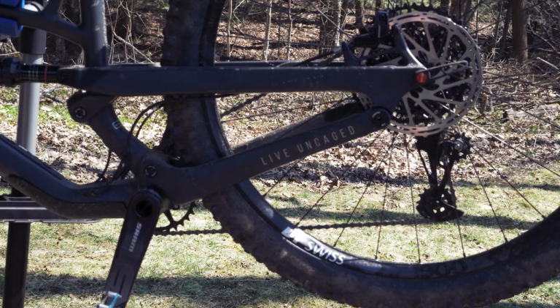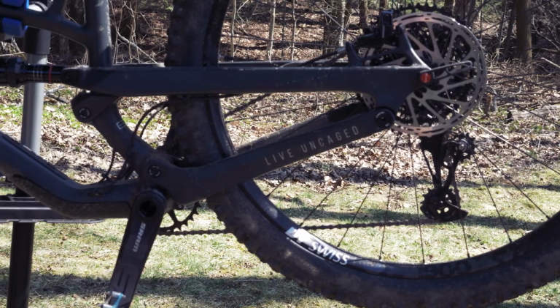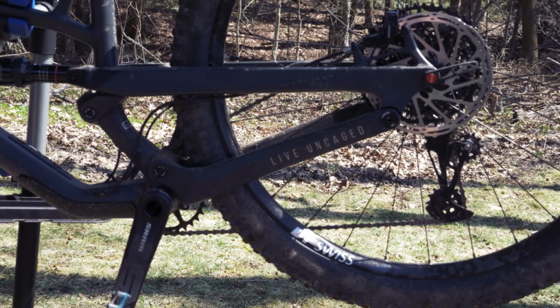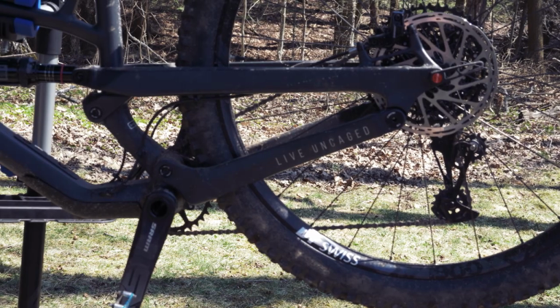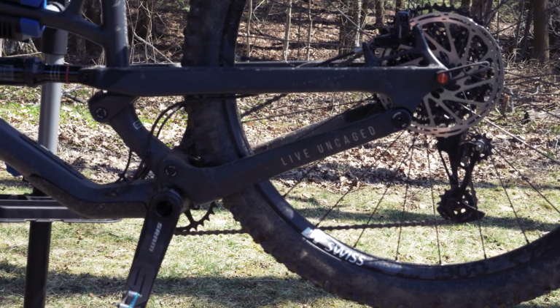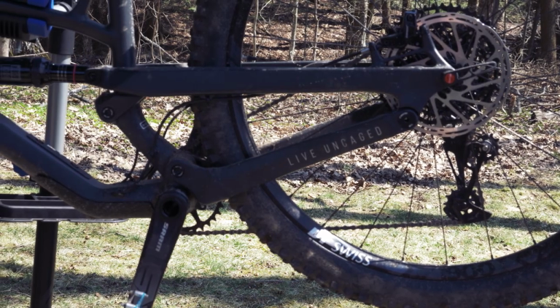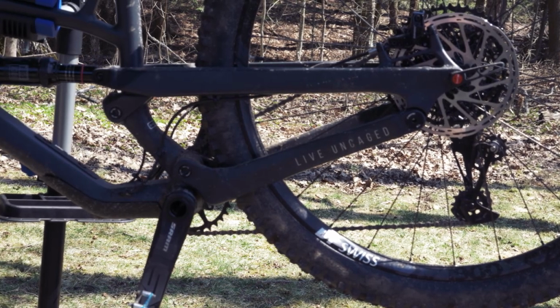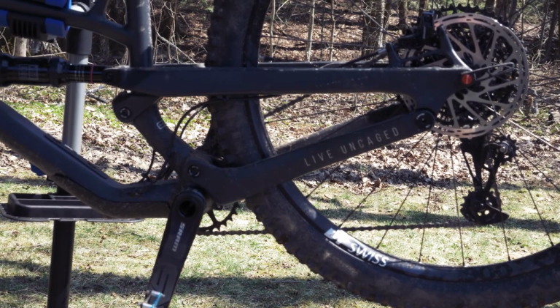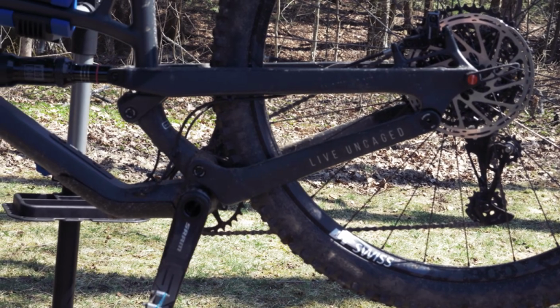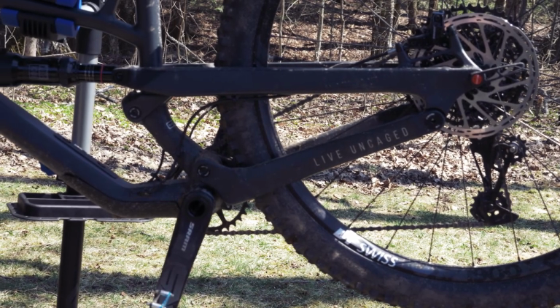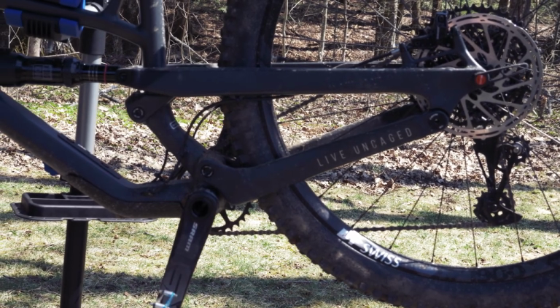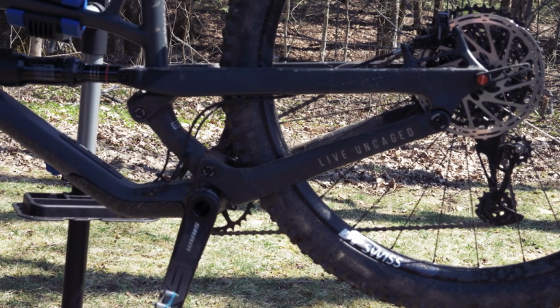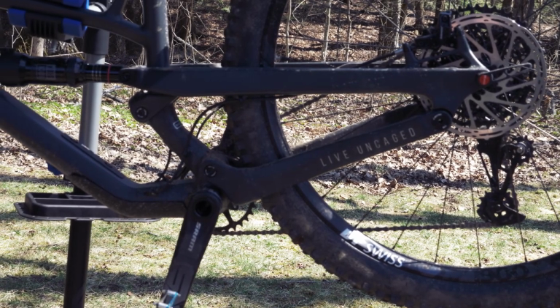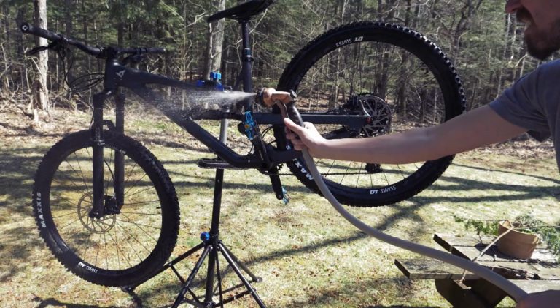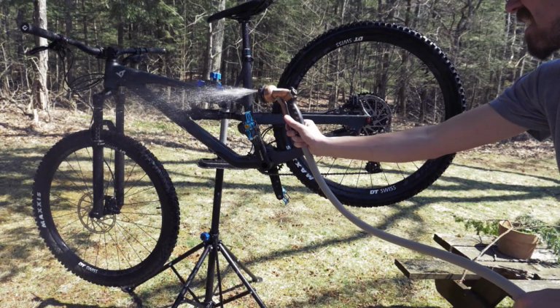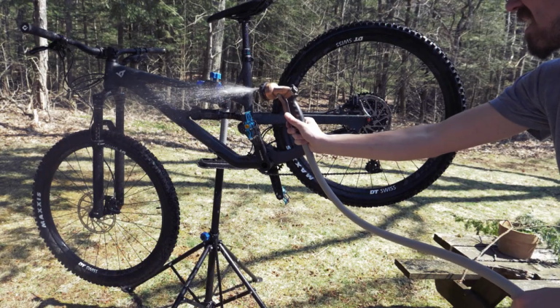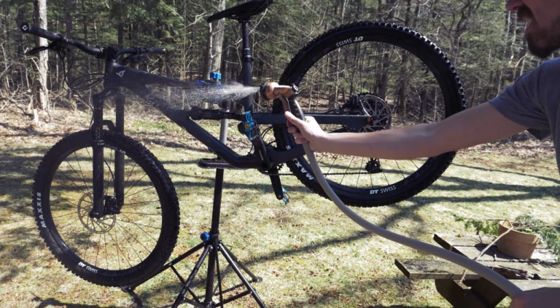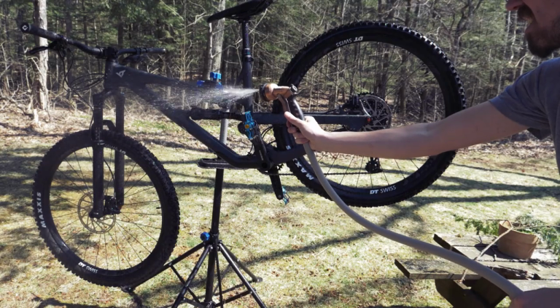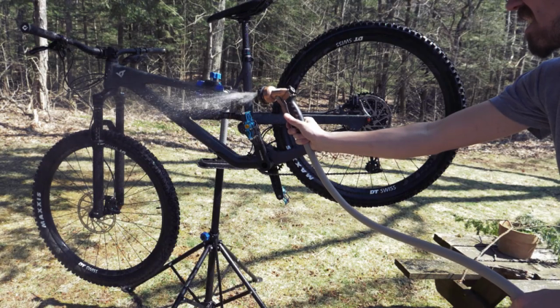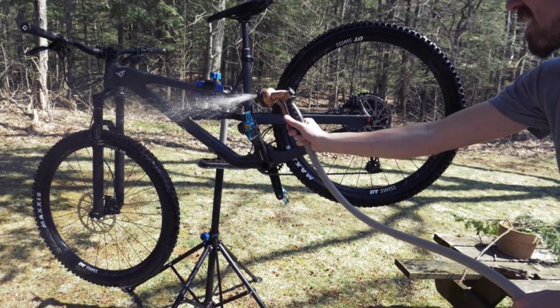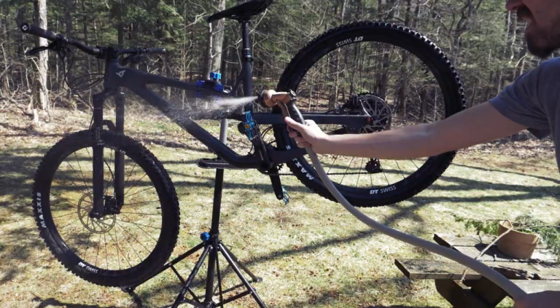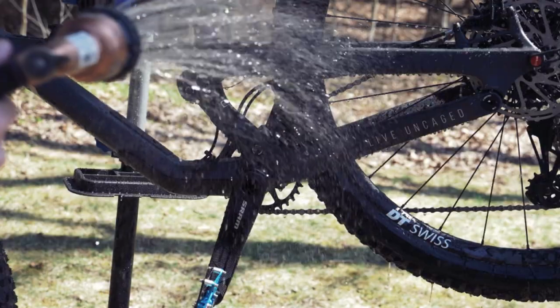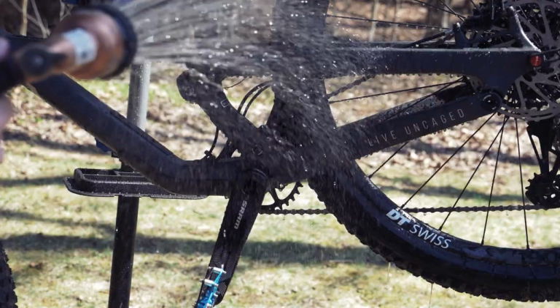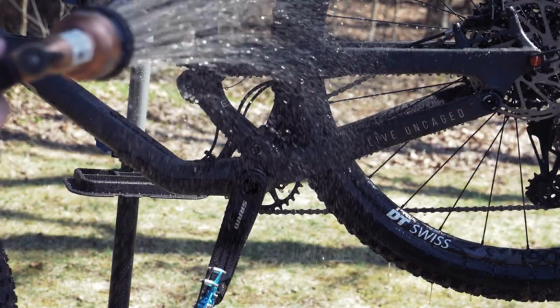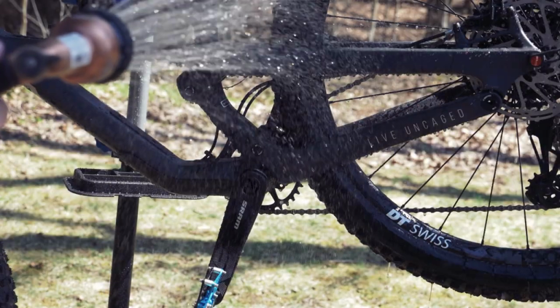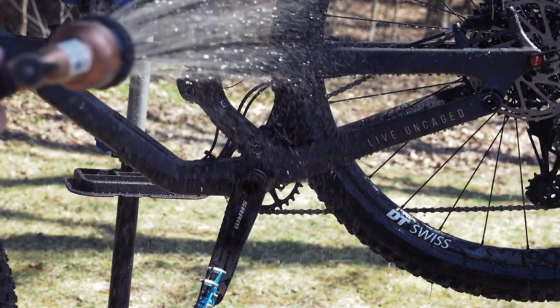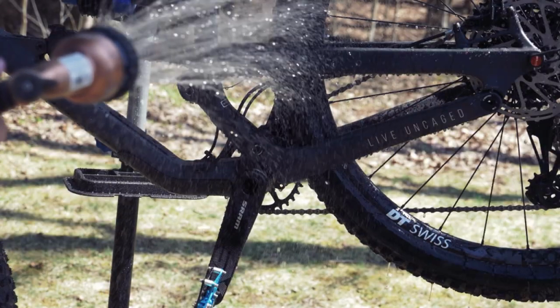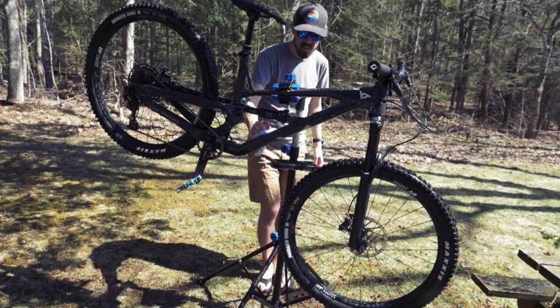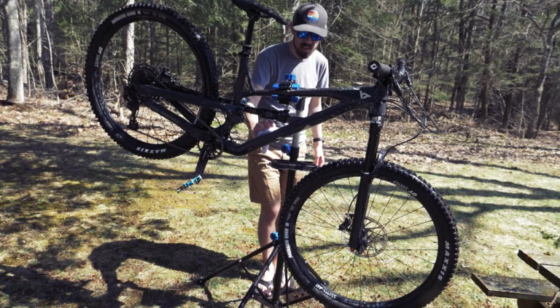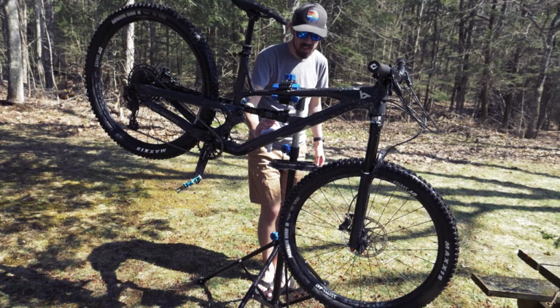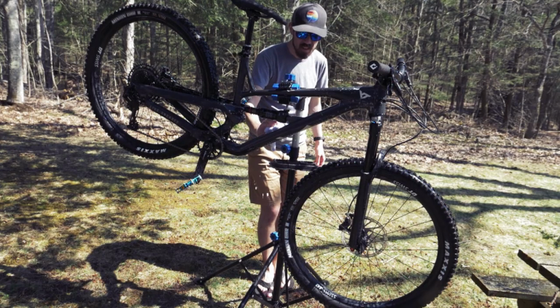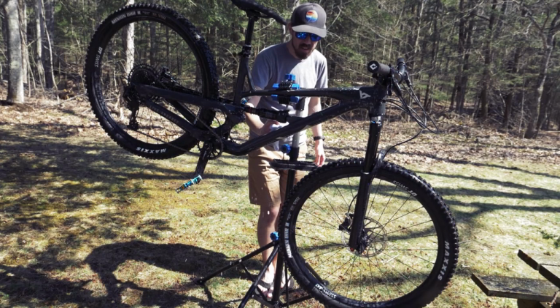I'll be the judge of that, but first it's time to give the bike a quick wash. All I'm really going to do is spray it off and clean some of the muddiest areas with a little soap and water.